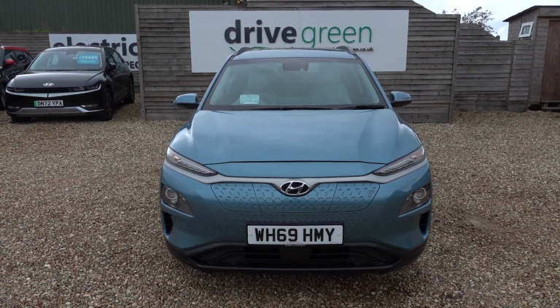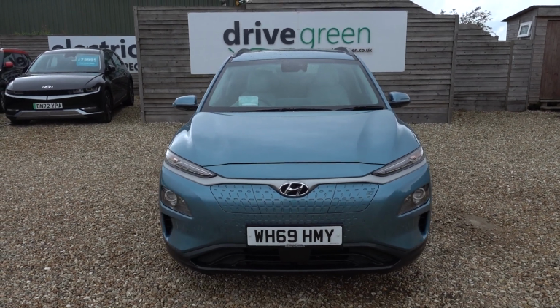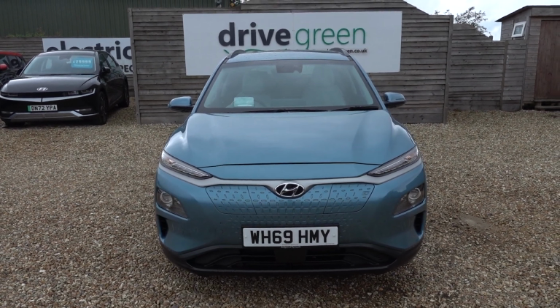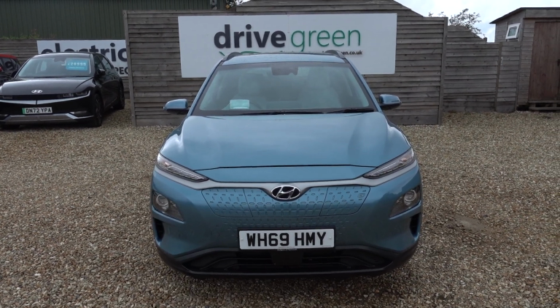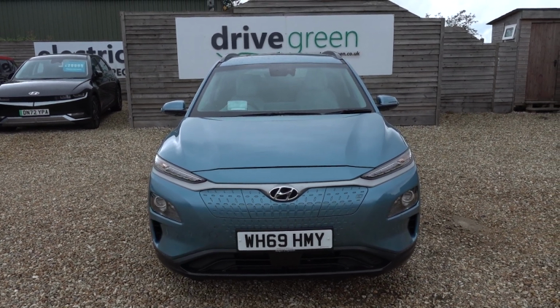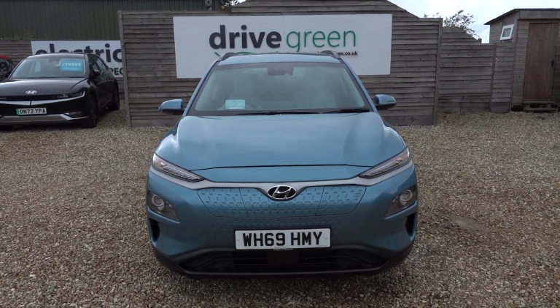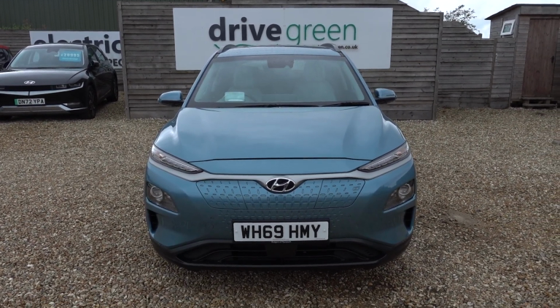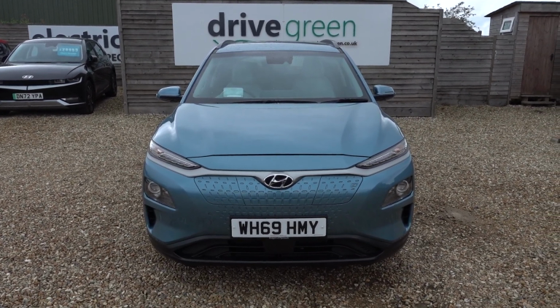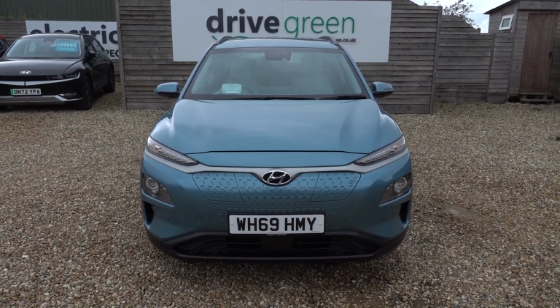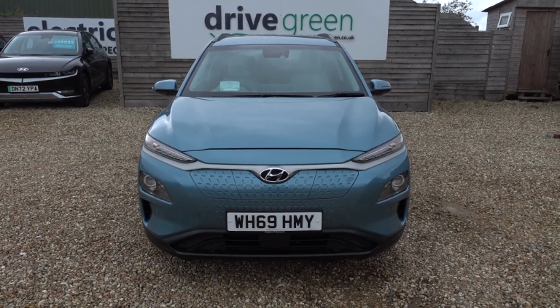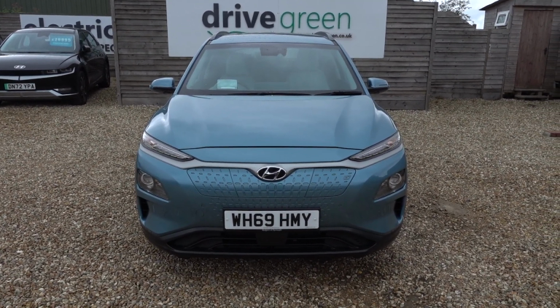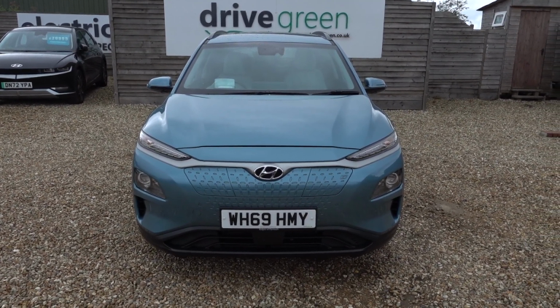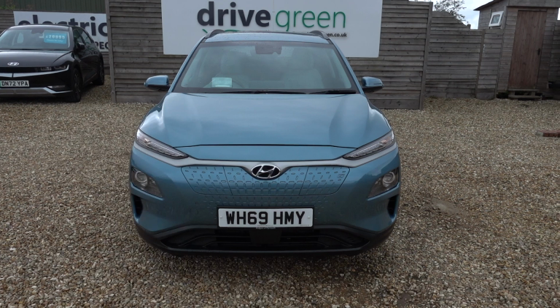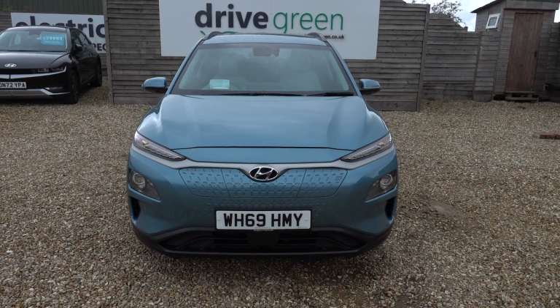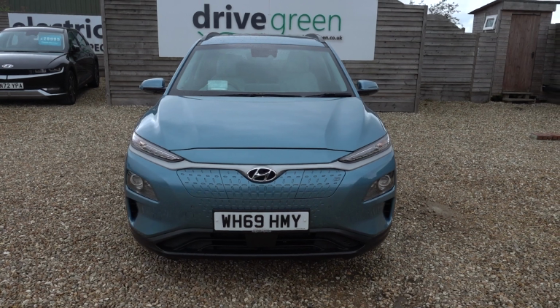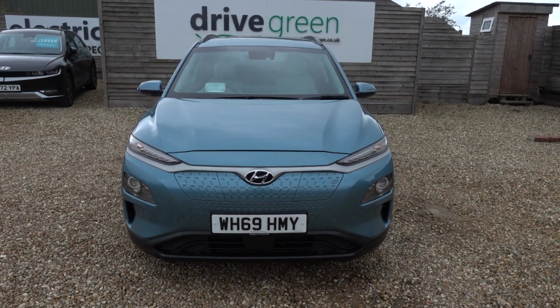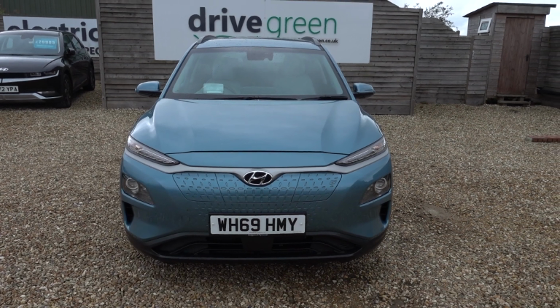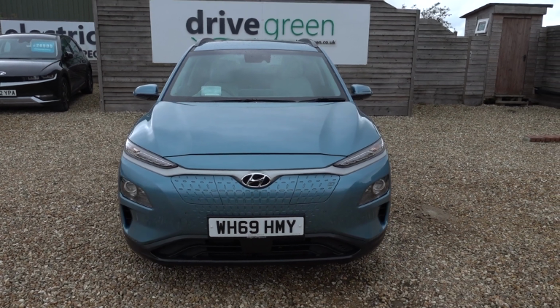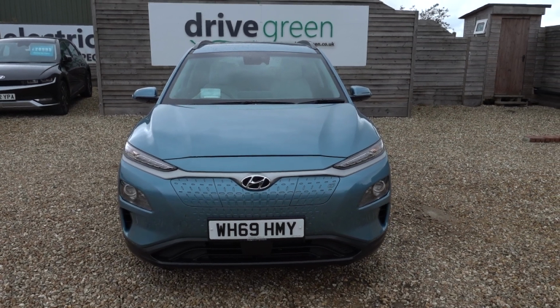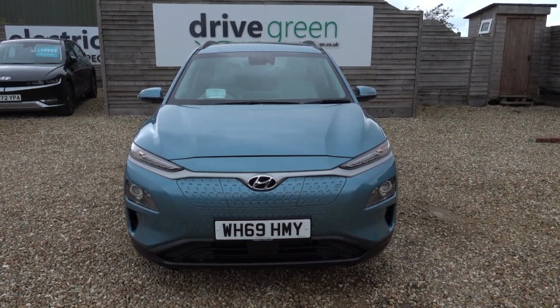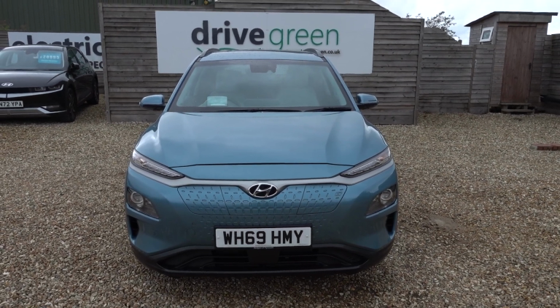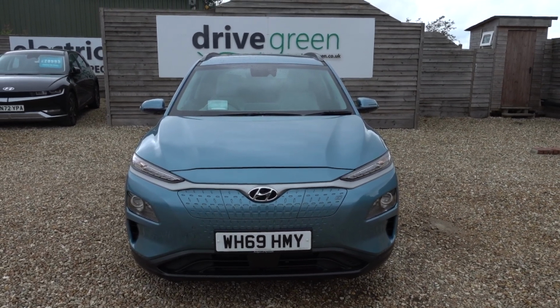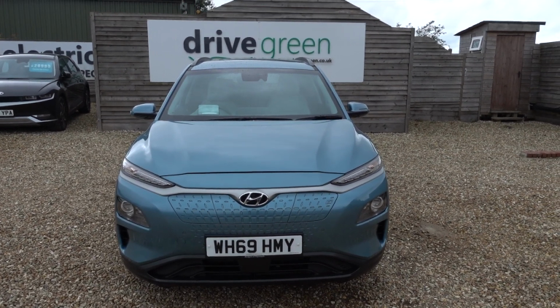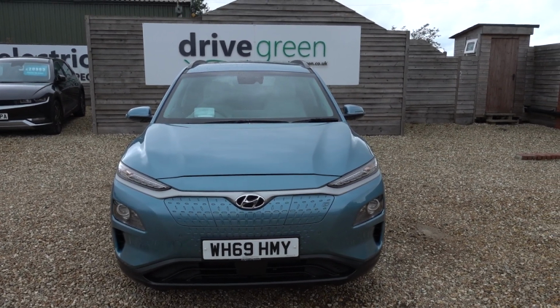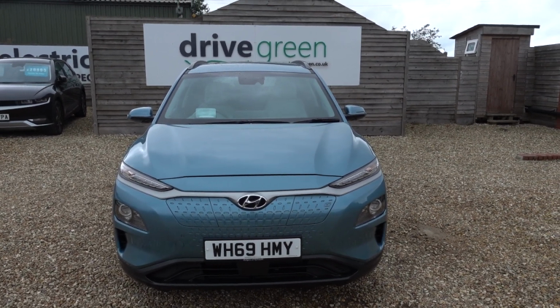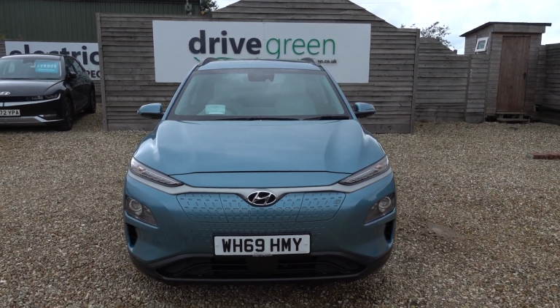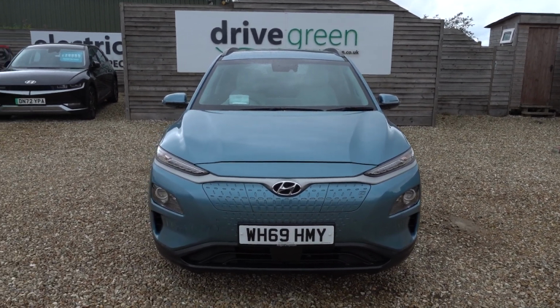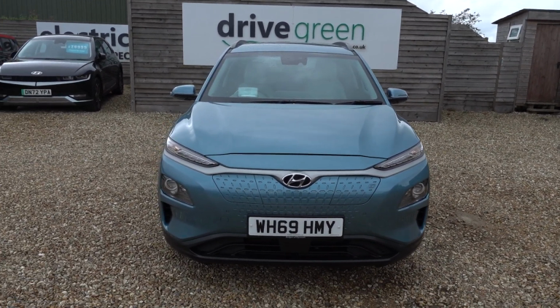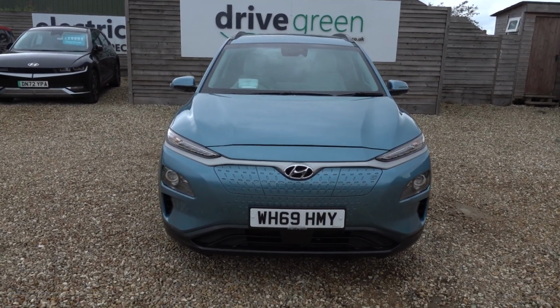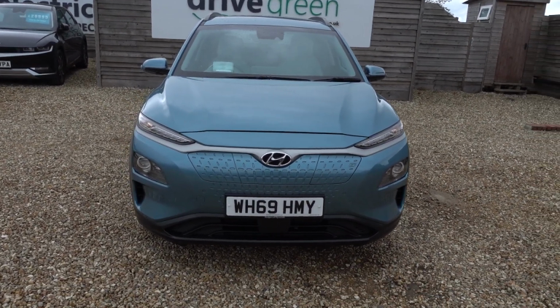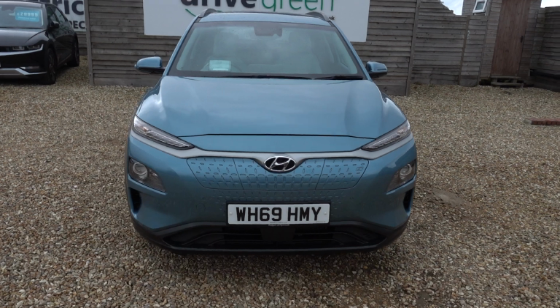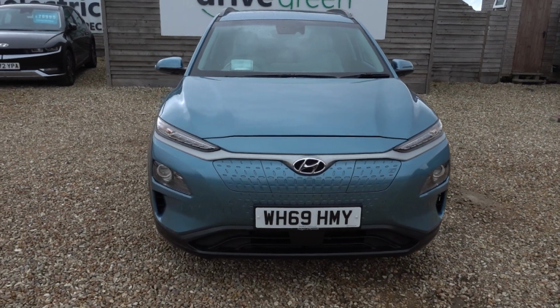Stats on this one: 18,000 miles on the clock, so nice low miles, and it's going to have a fresh service and a fresh MOT, so it's not going to need either of those things until September 2025.